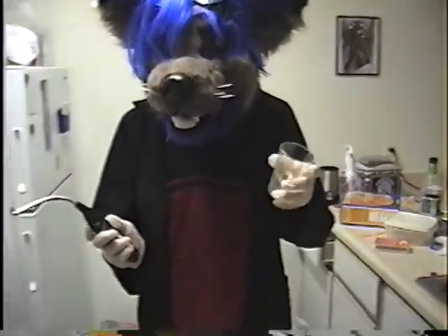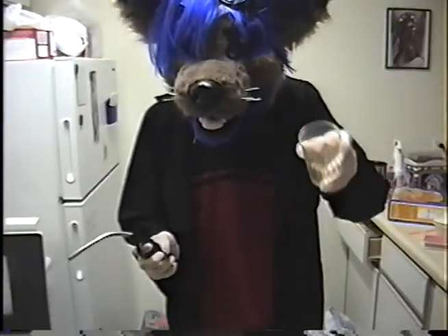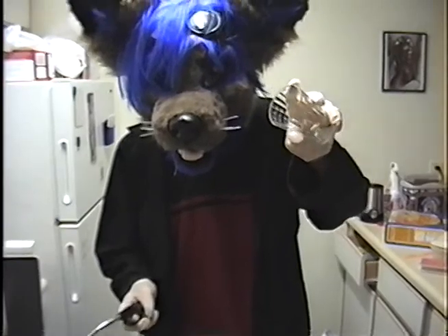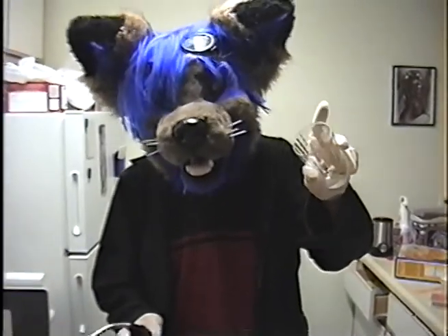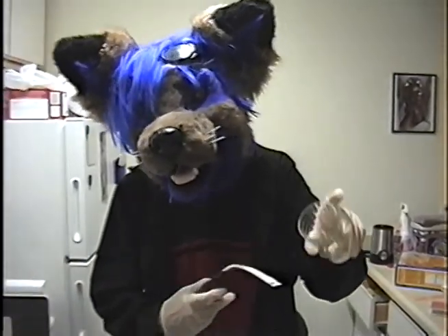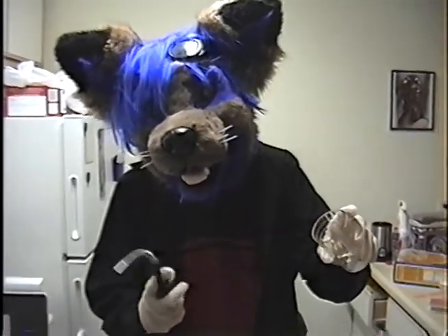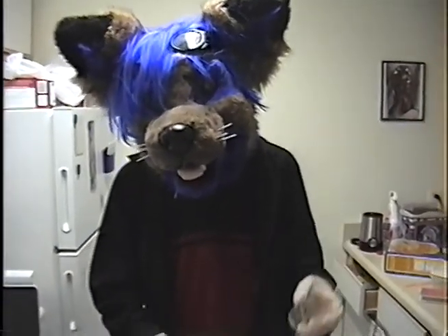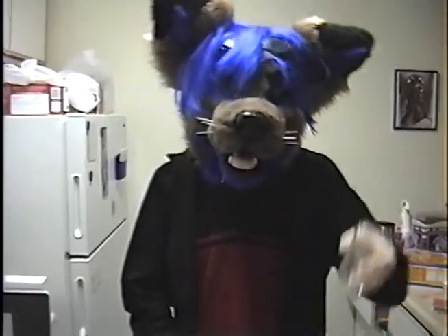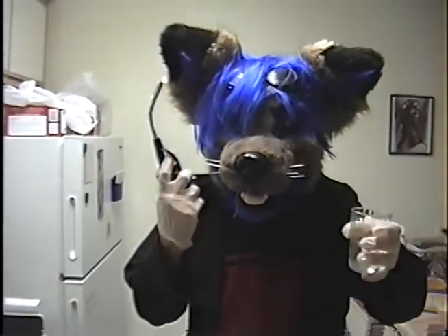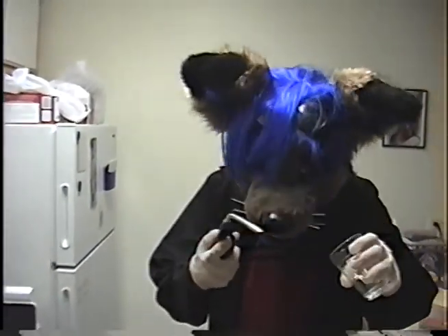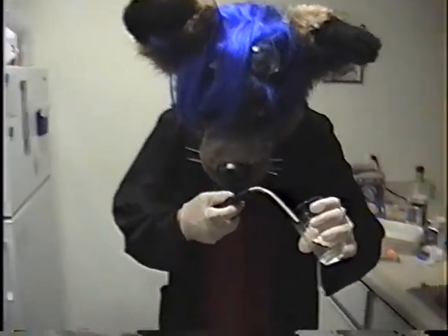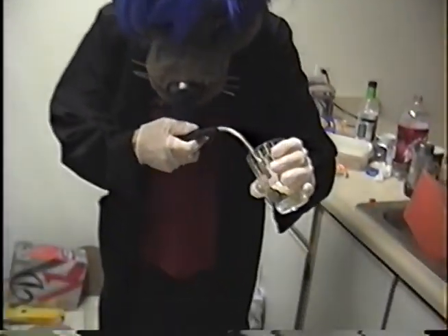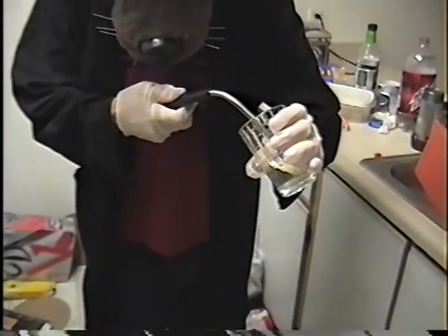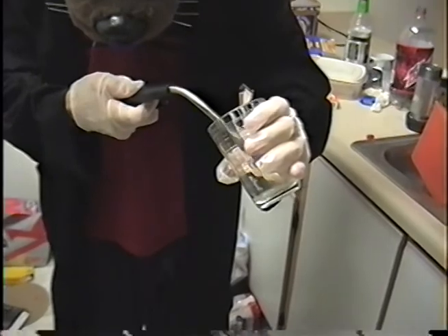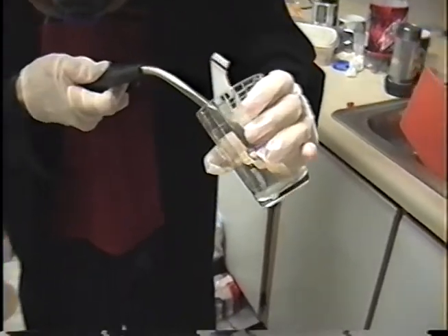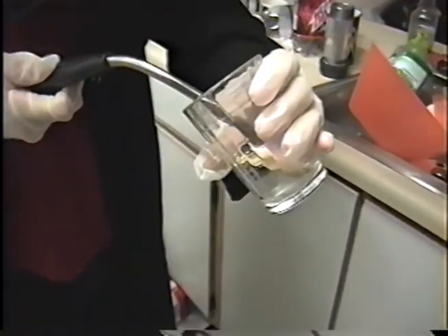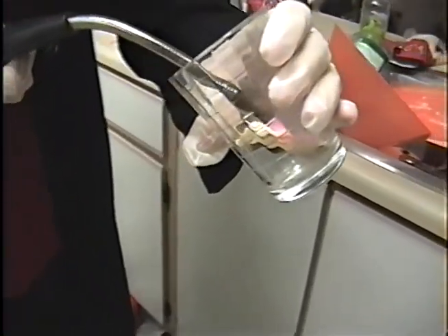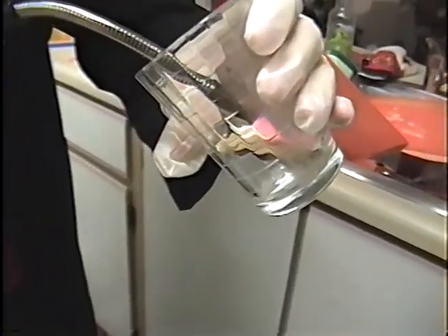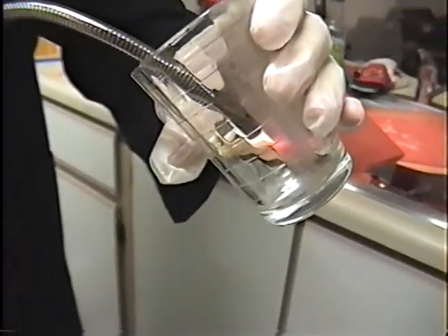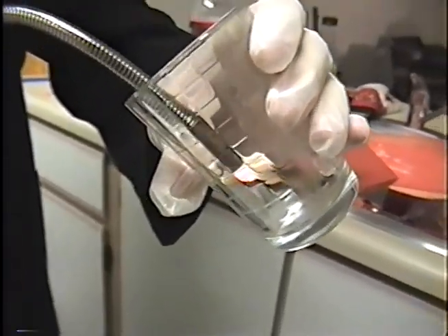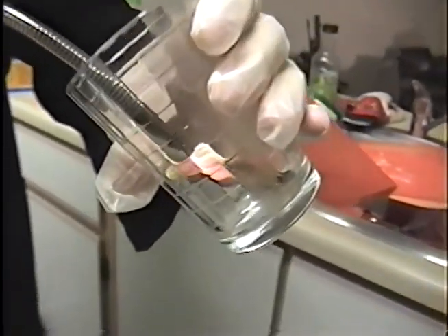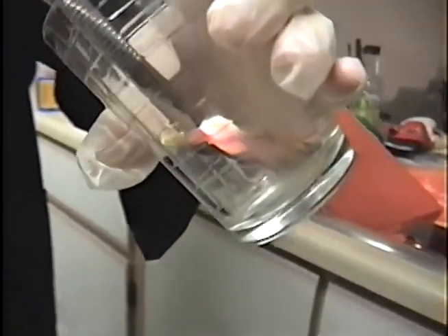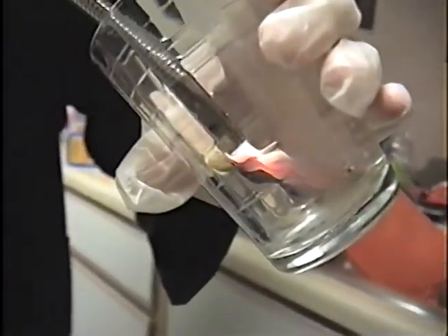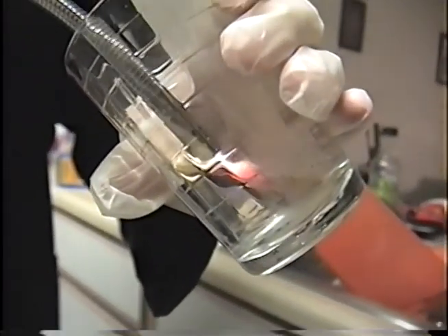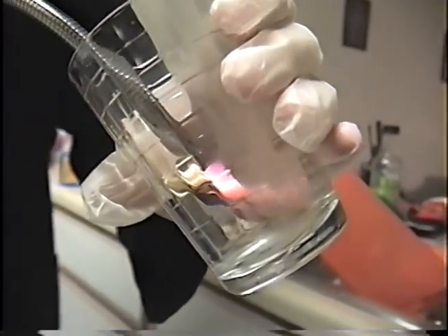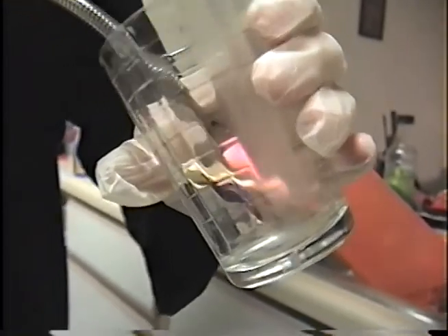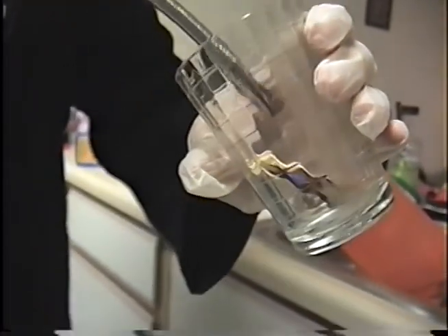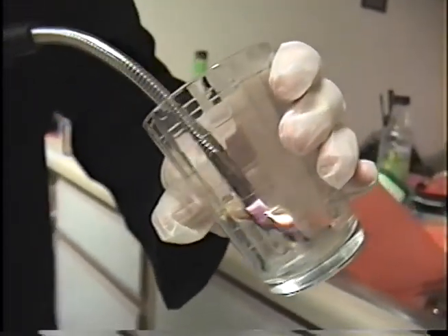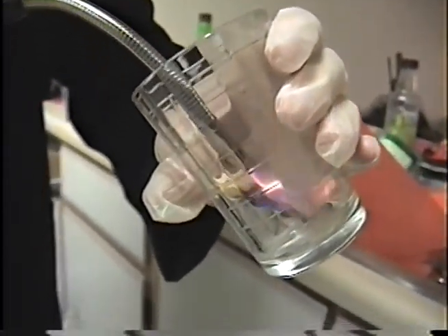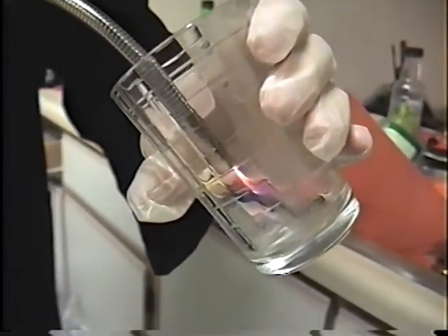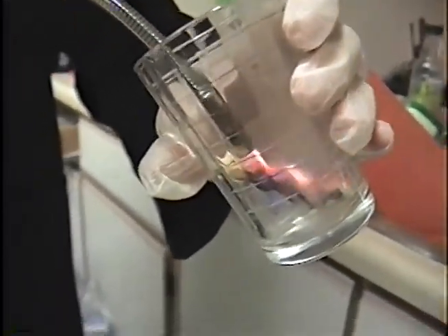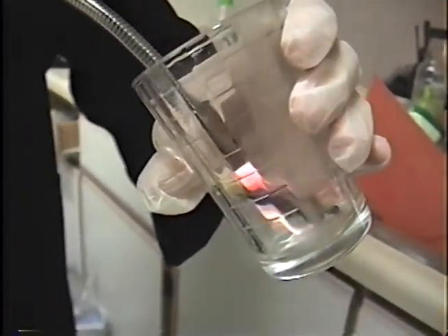Light the matches and let them burn for a bit so you get a nice carbon coating. Then take a lighter and get the matches burning in multiple places — that's usually for the best. There we go, nice burn going.